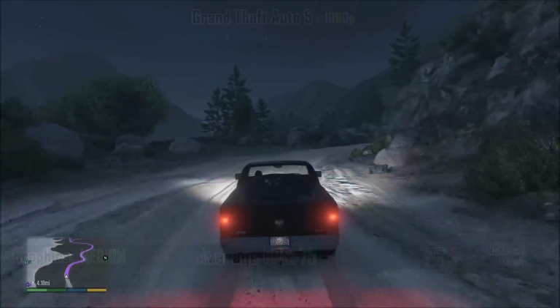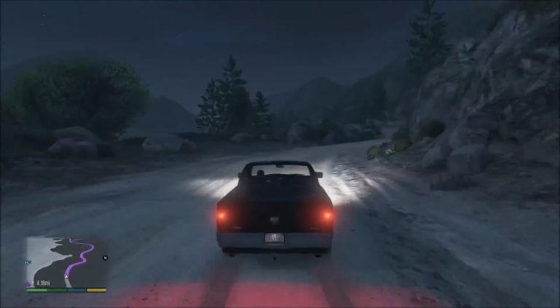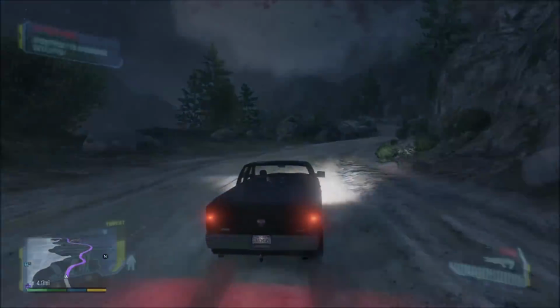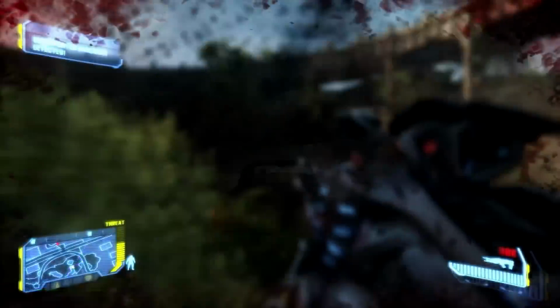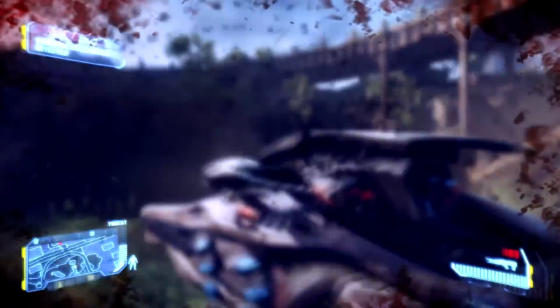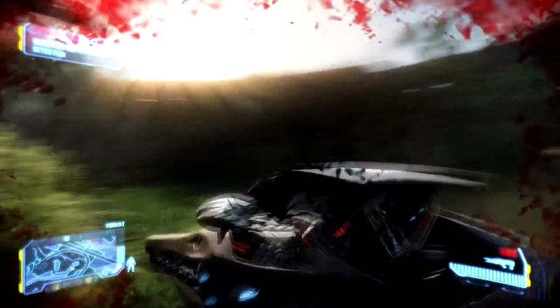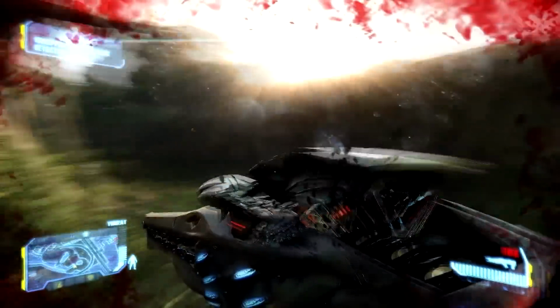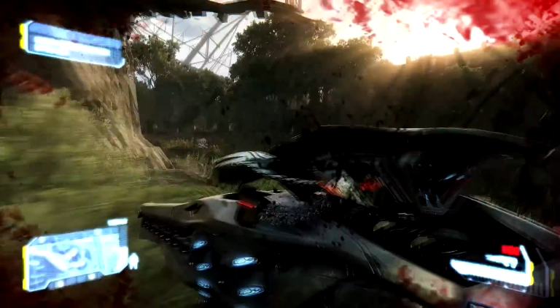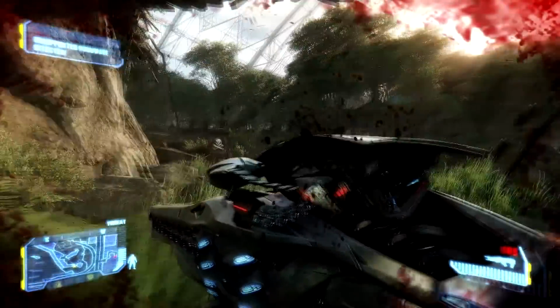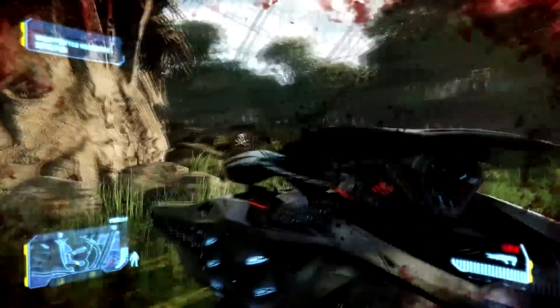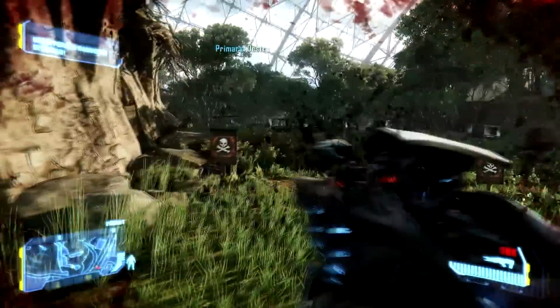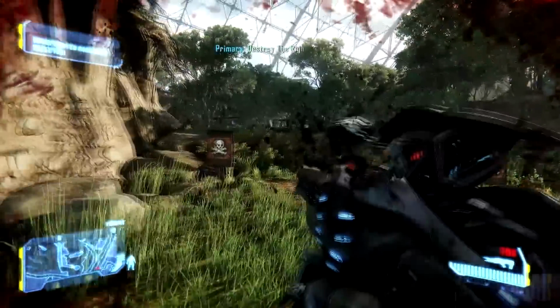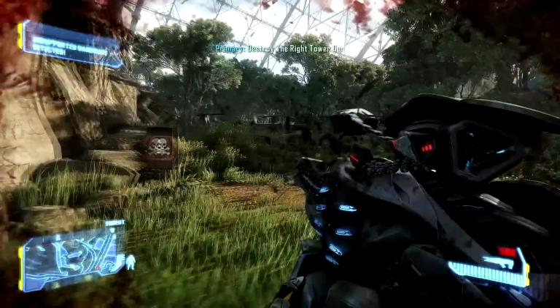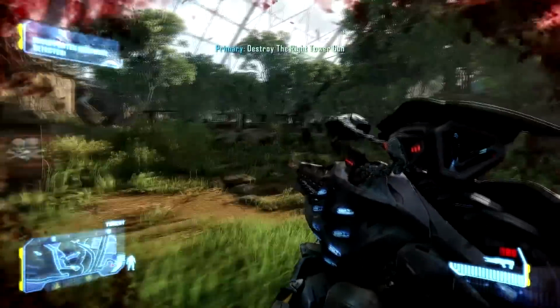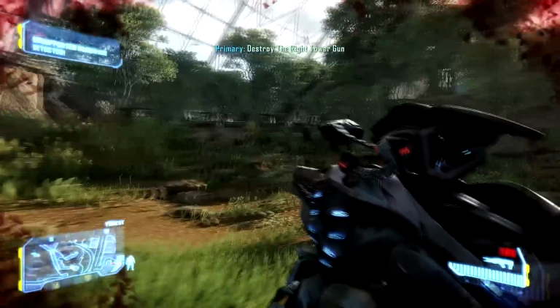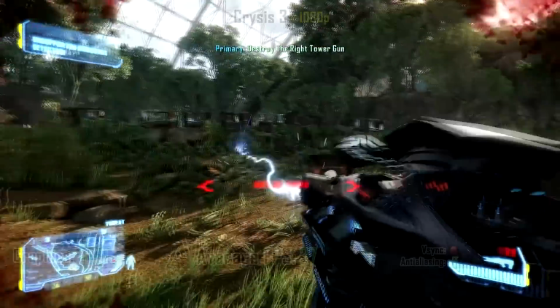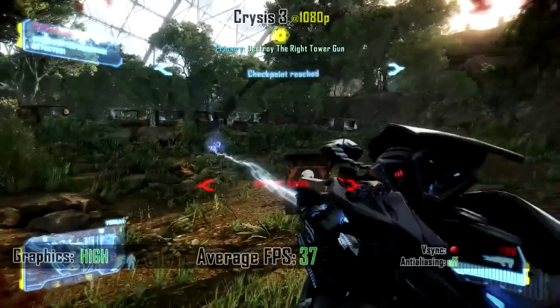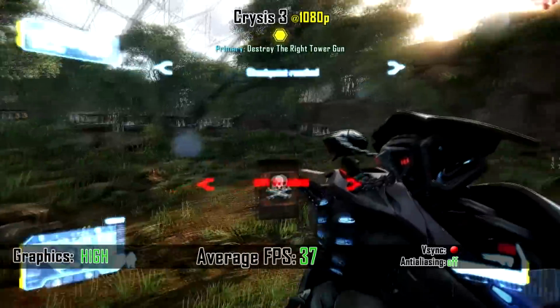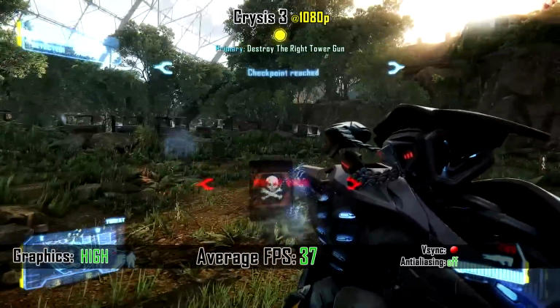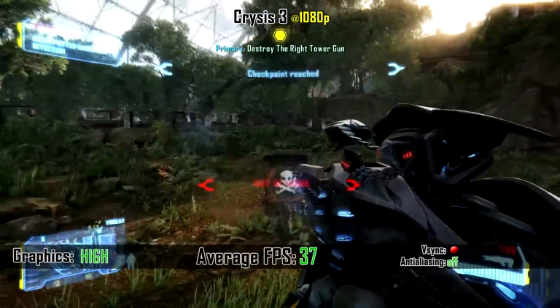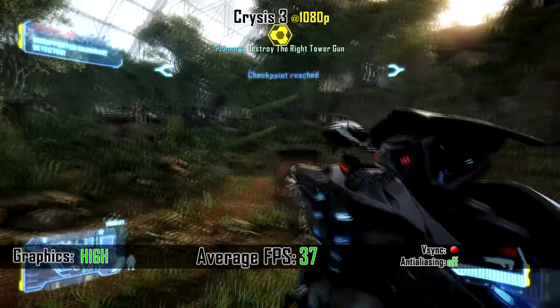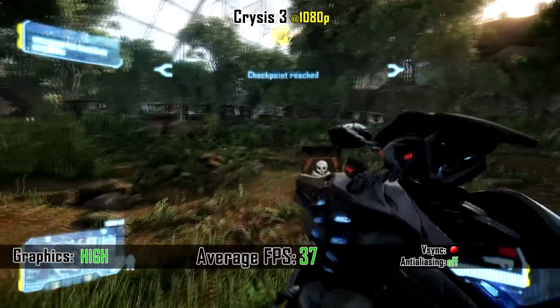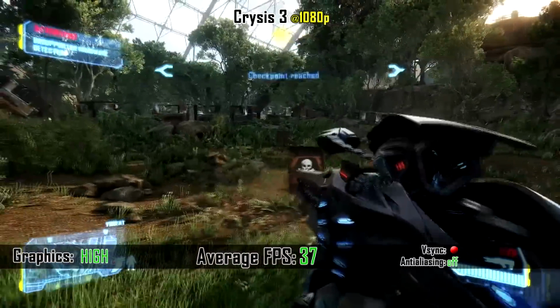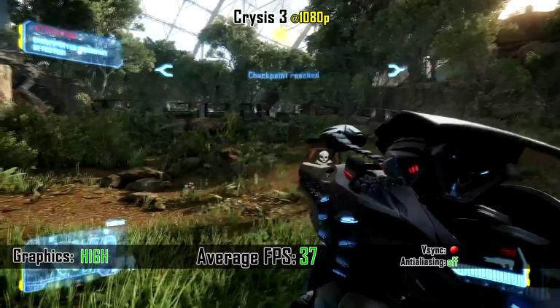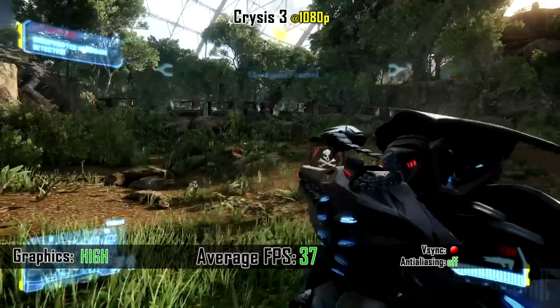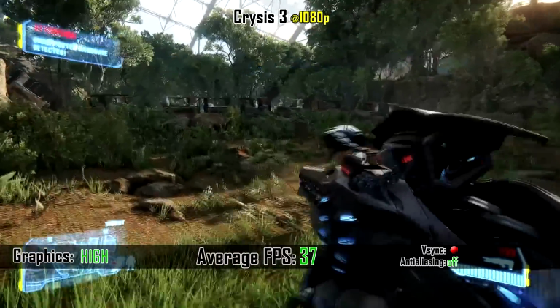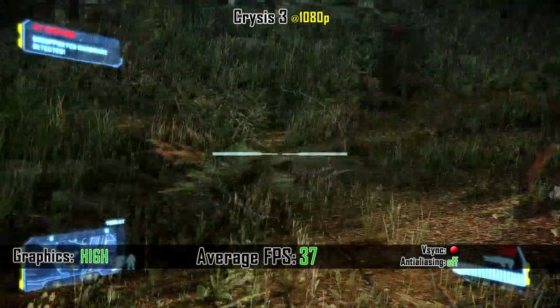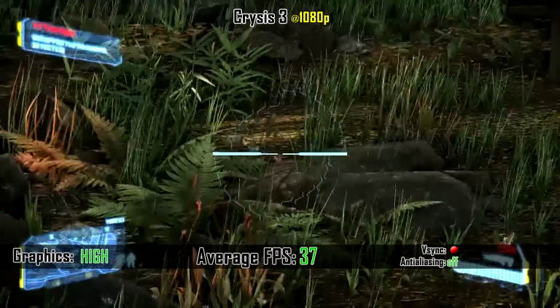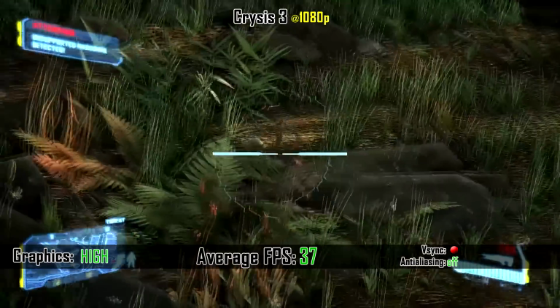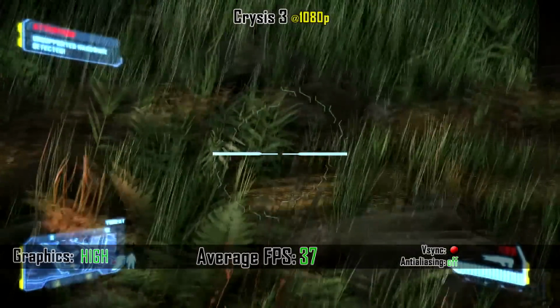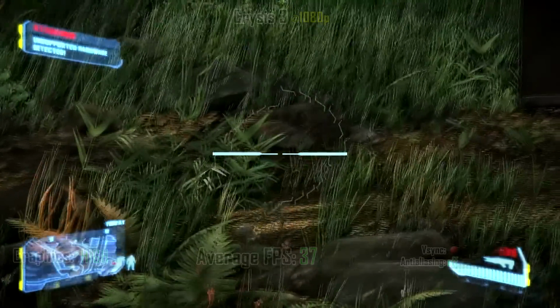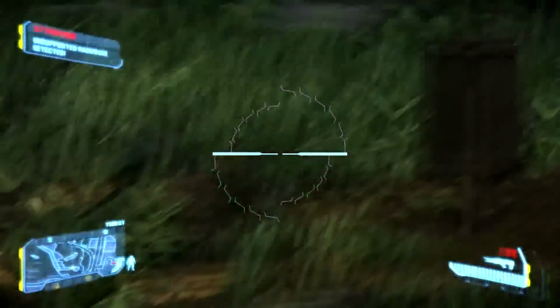Now something more graphics intensive — Crysis 3. Although we didn't expect it could run Crysis 3 on high settings, we managed to get an average of 37 frames per second.